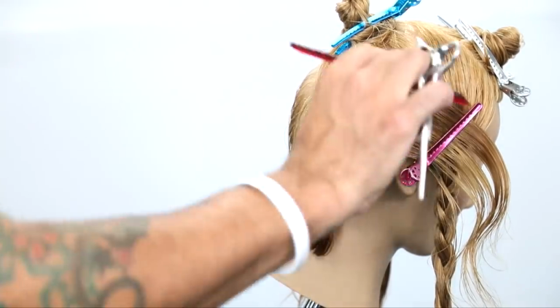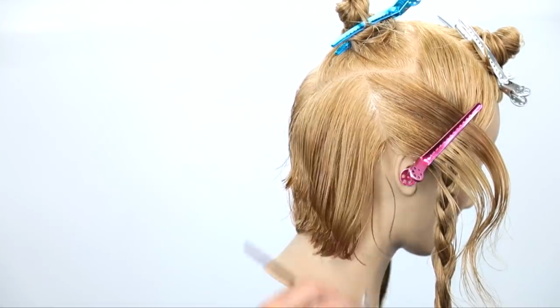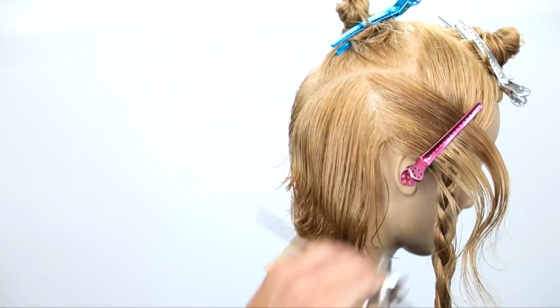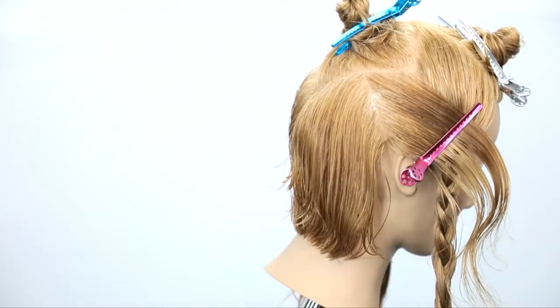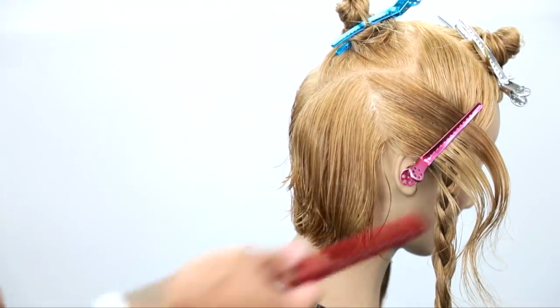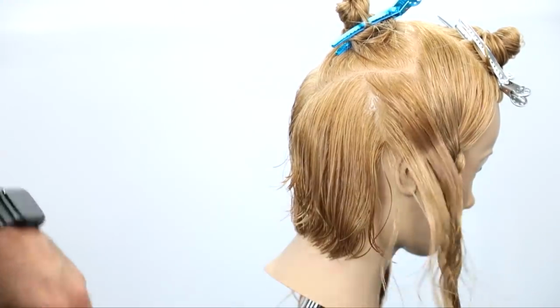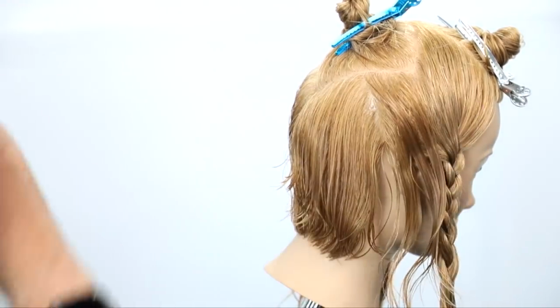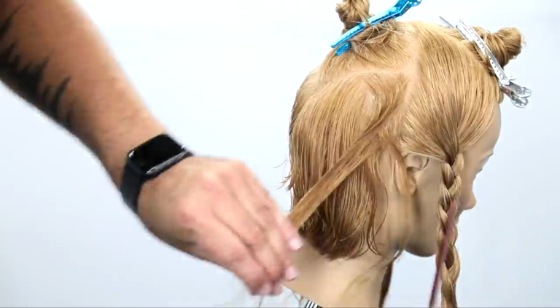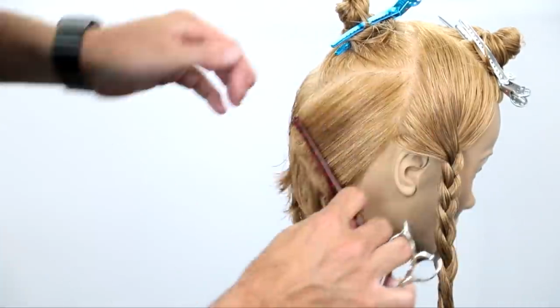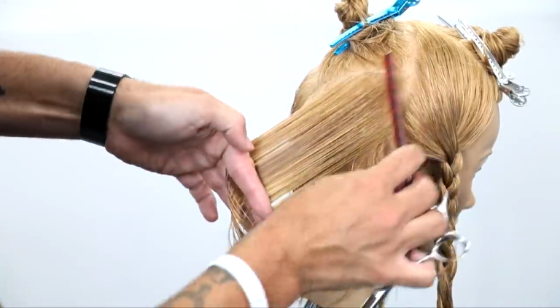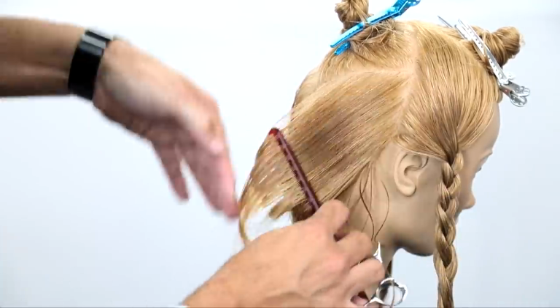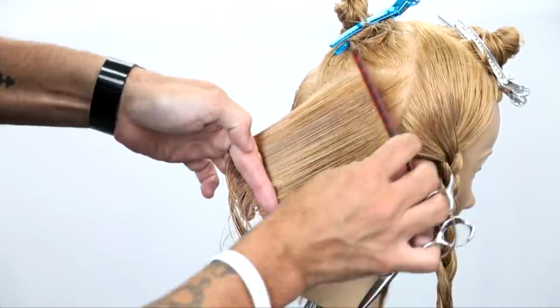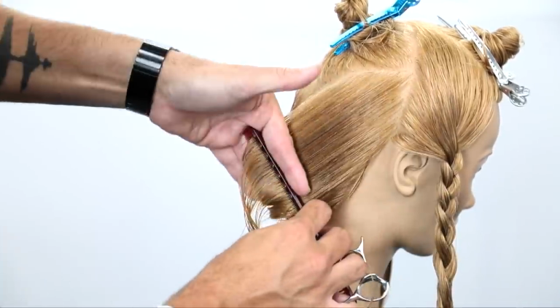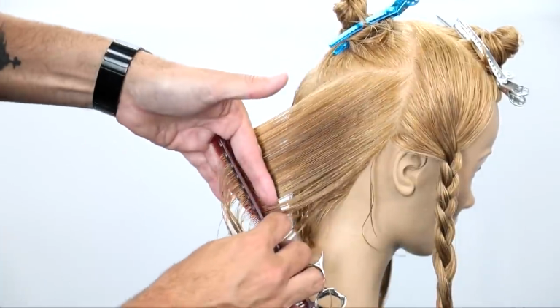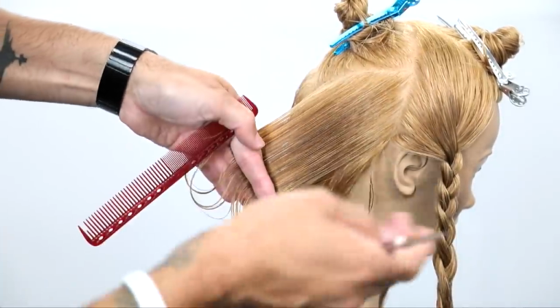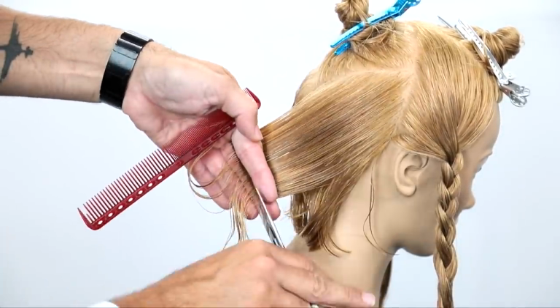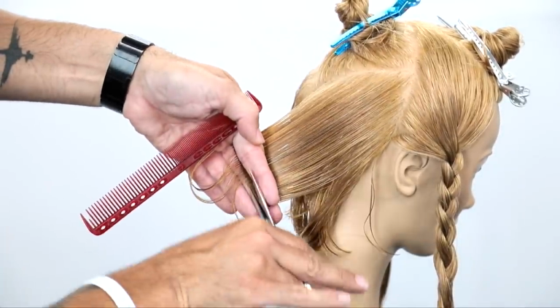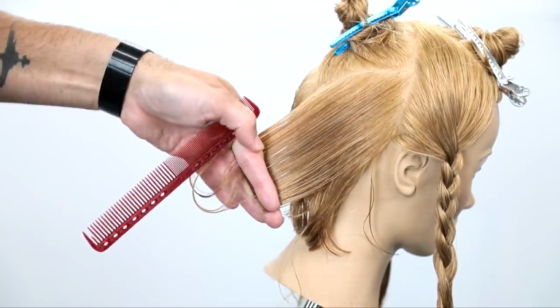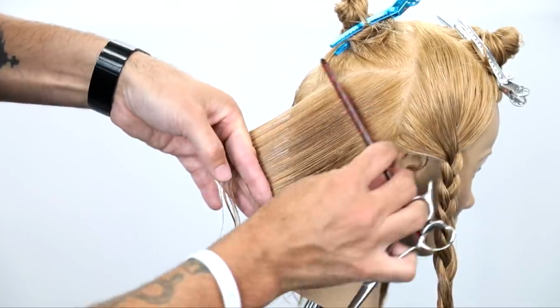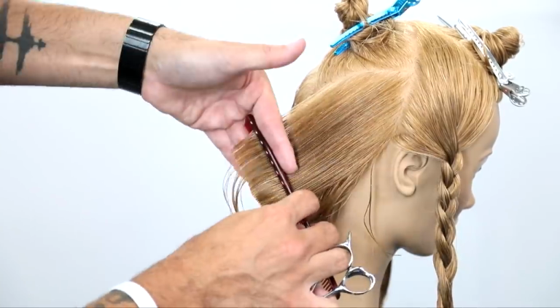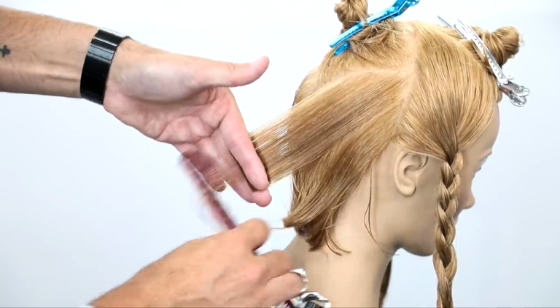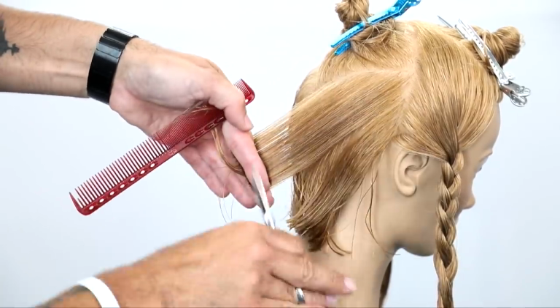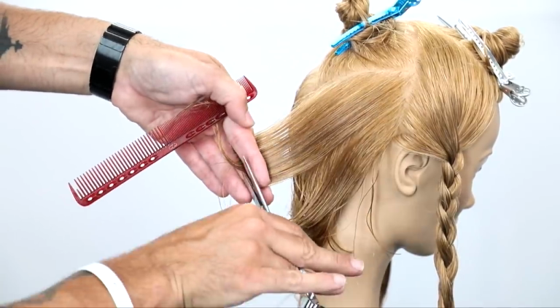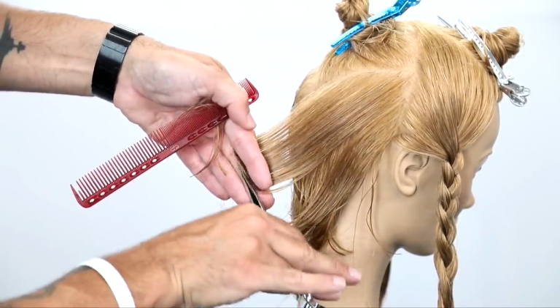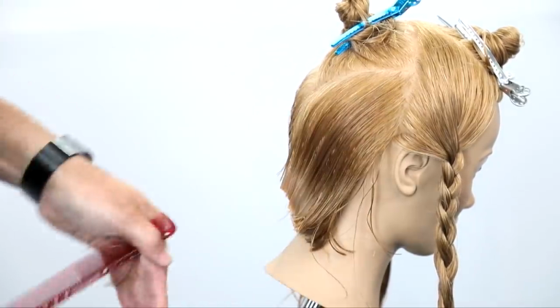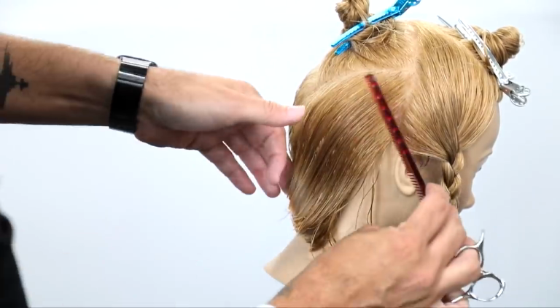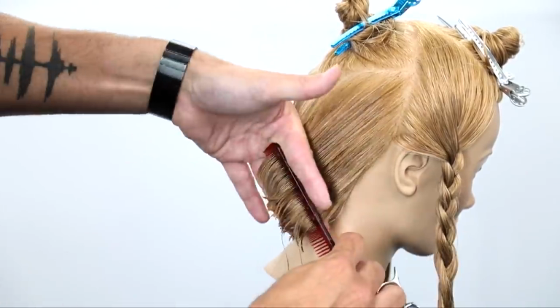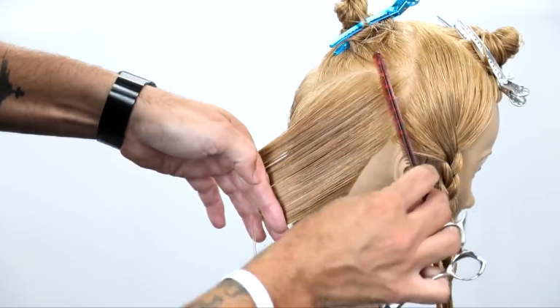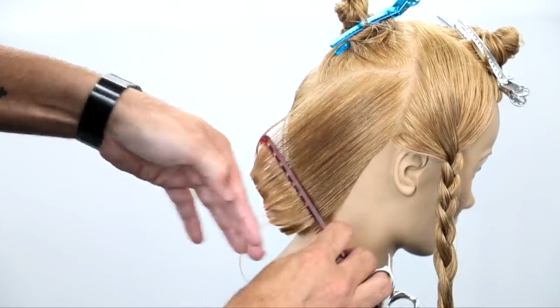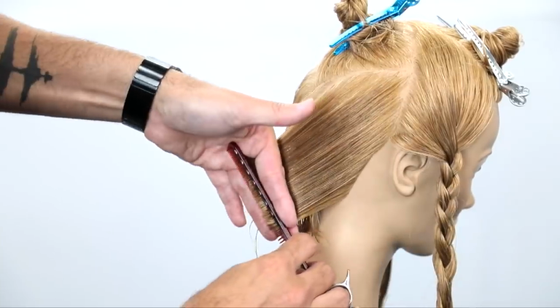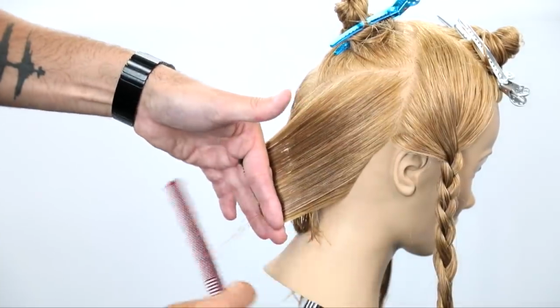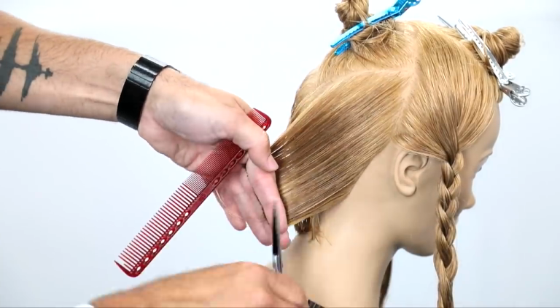Another pro tip: take a look at how tight when I comb back the section — I don't leave any loose hair. I really take the tight teeth of the comb and comb right at the root all the way through, so you get nice consistent lines in the cut. It's very important to make sure that we get a nice structure in this haircut.